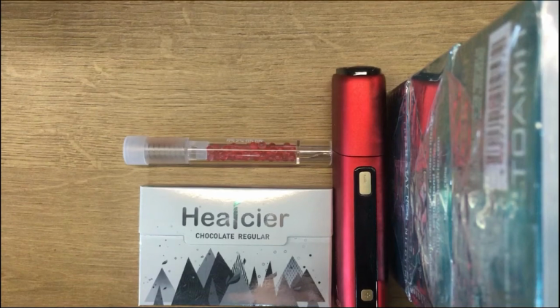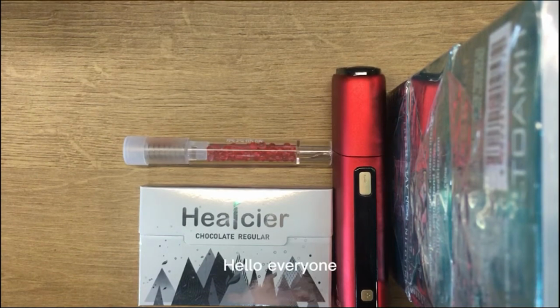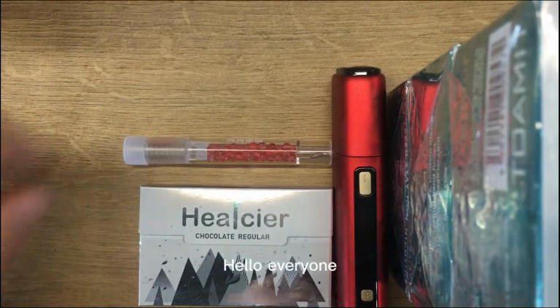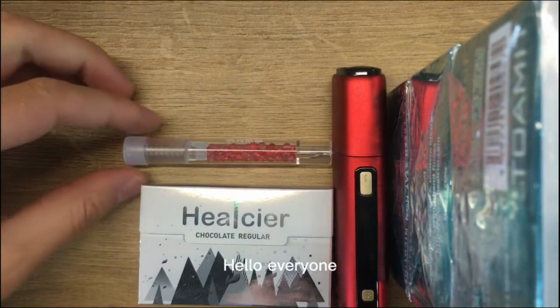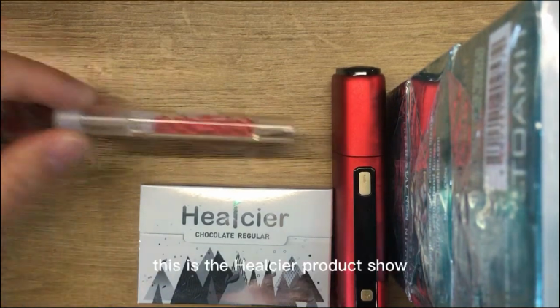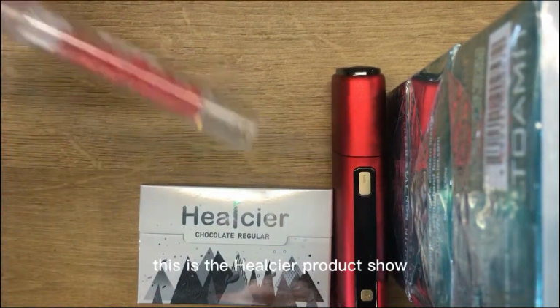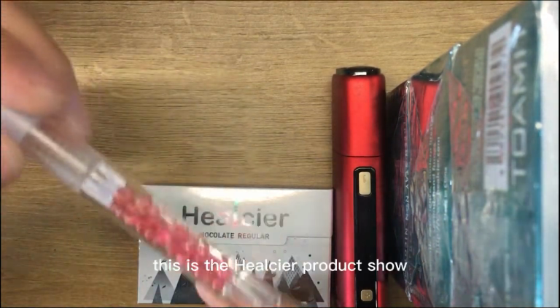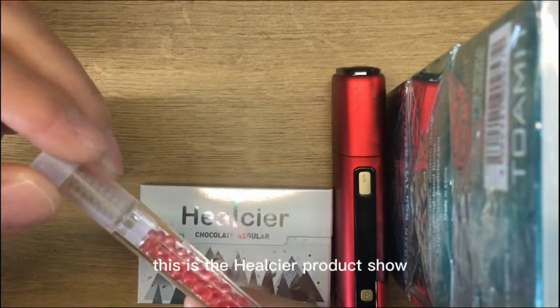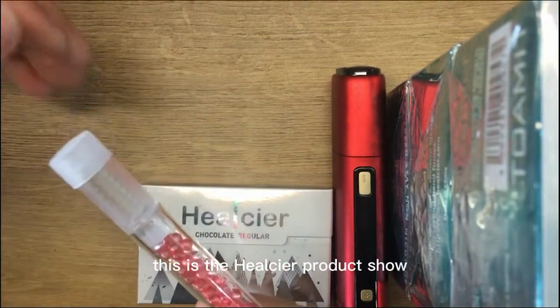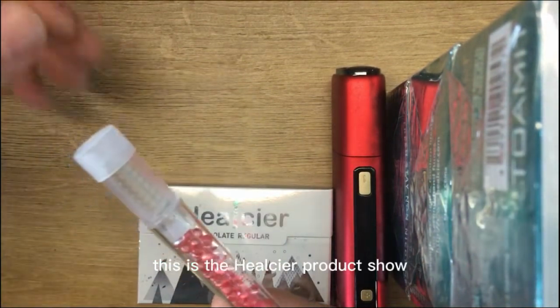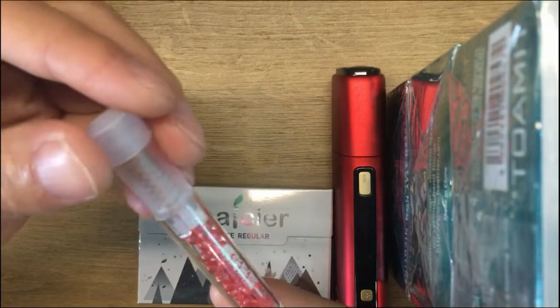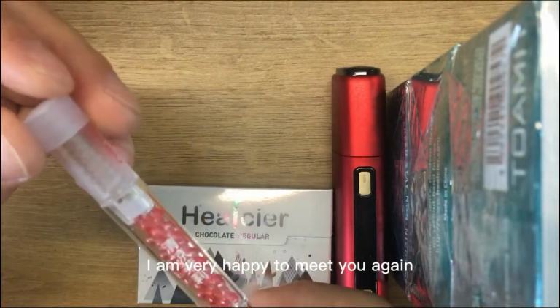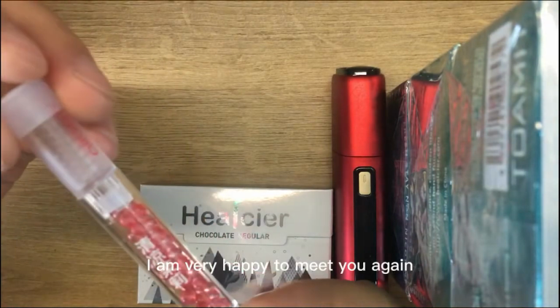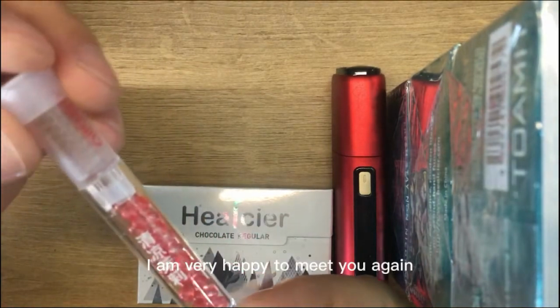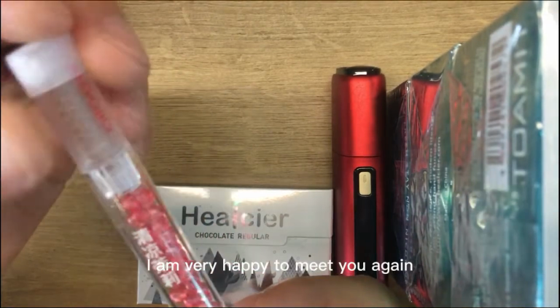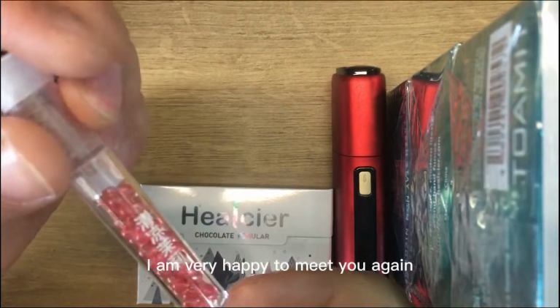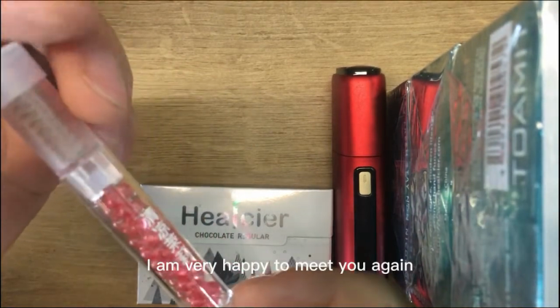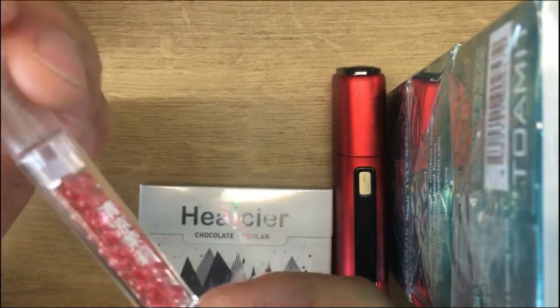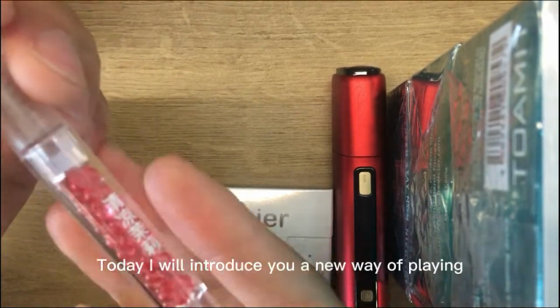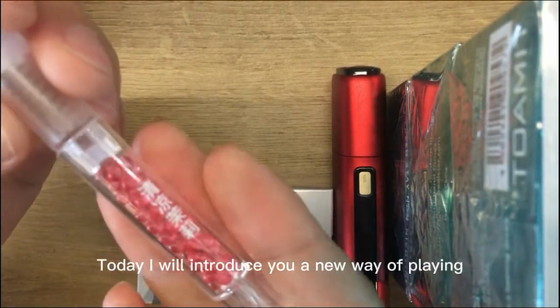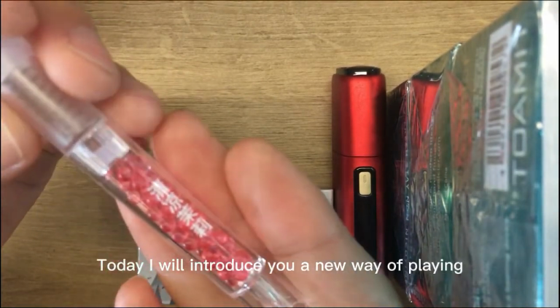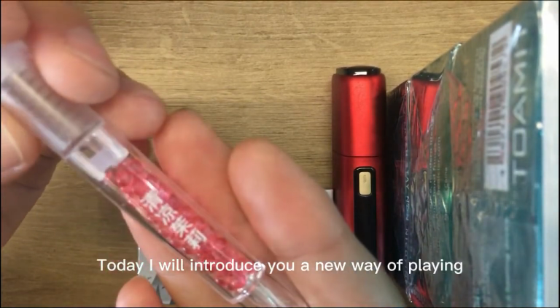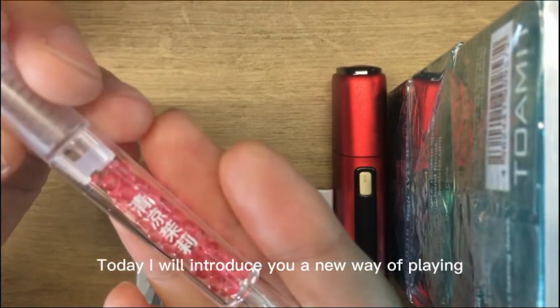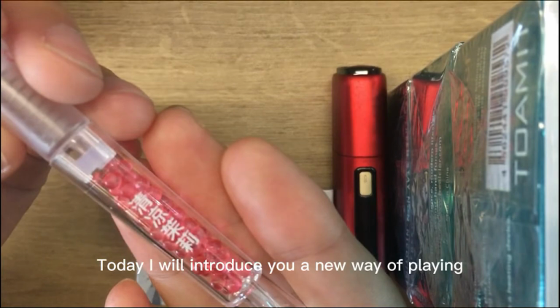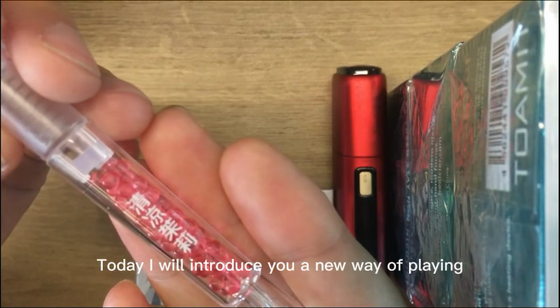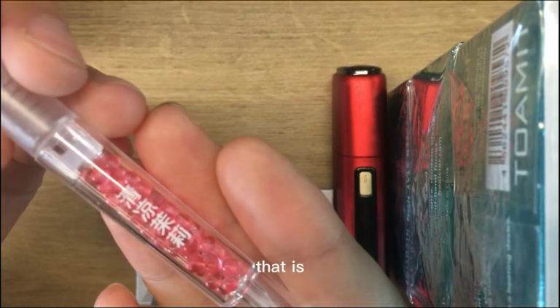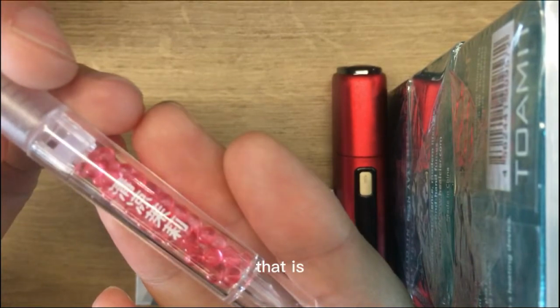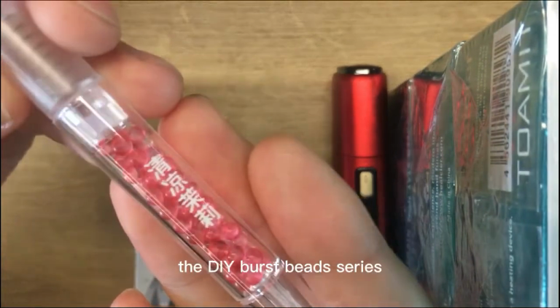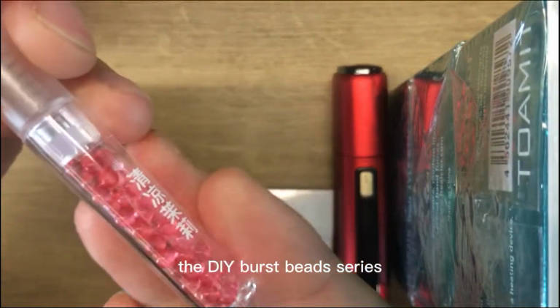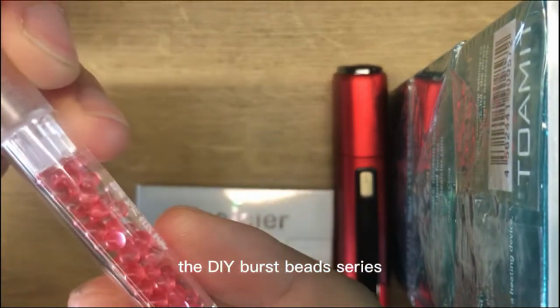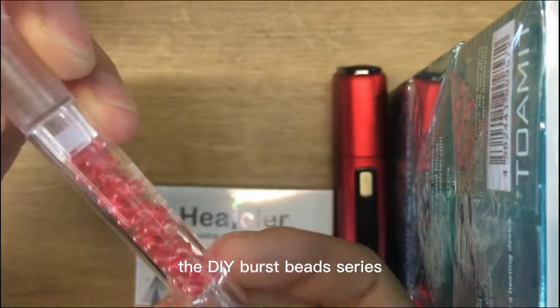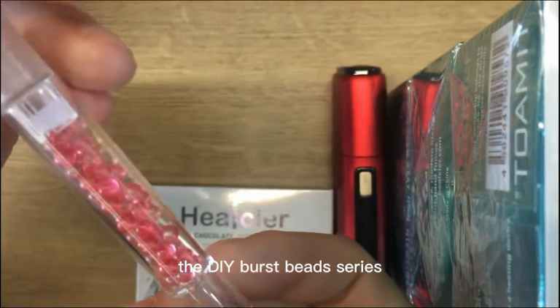Hello everyone. This is the Heelsia product show. I am very happy to meet you again. Today I will introduce you a new way of playing, that is, the DIY Burst Beads series.